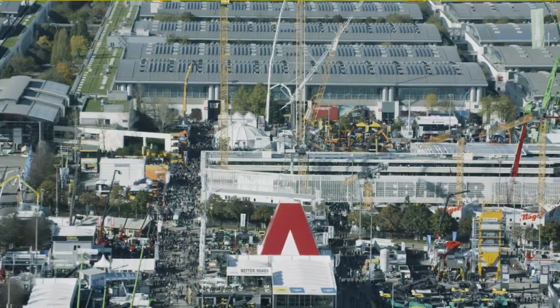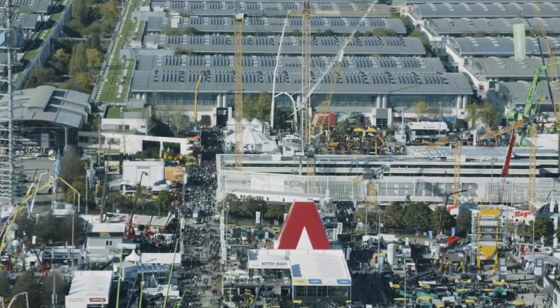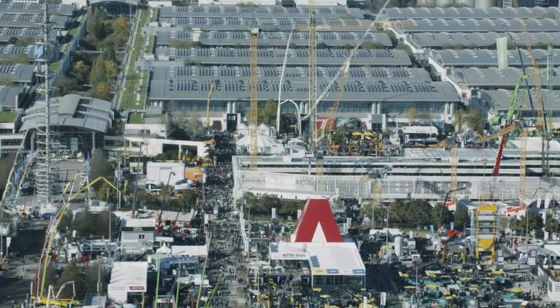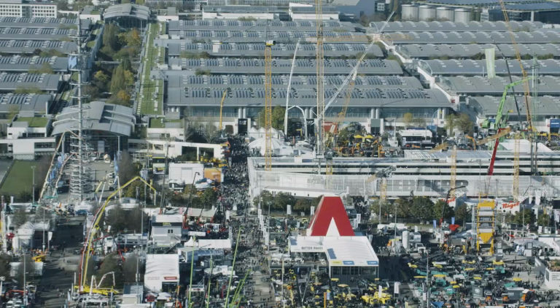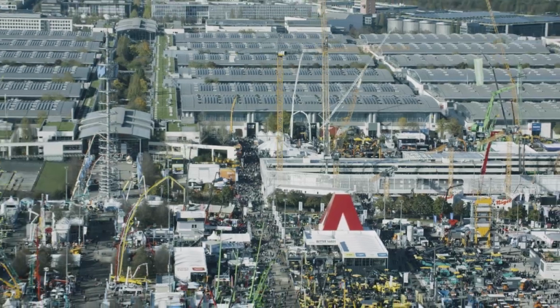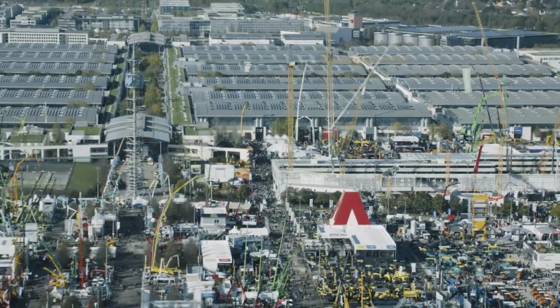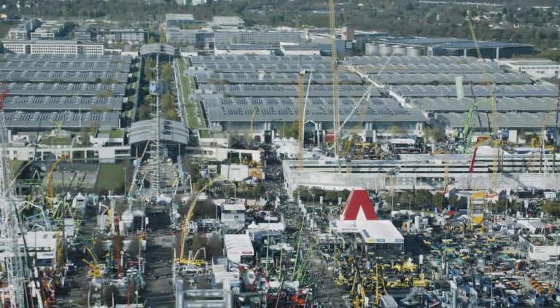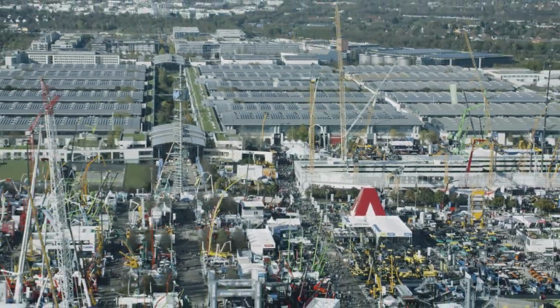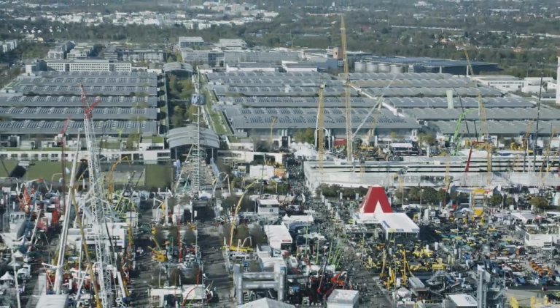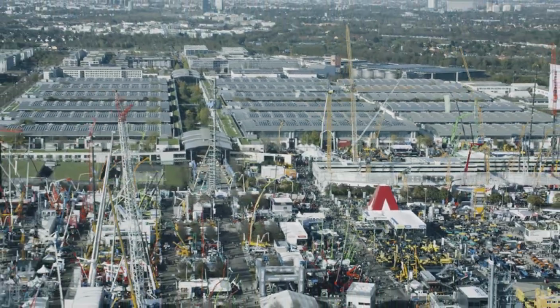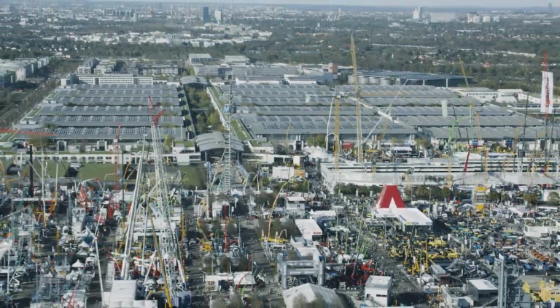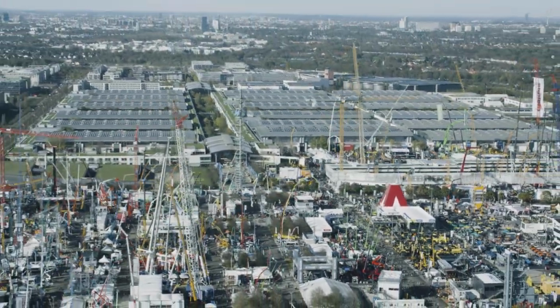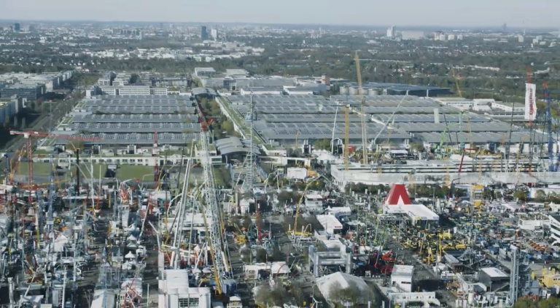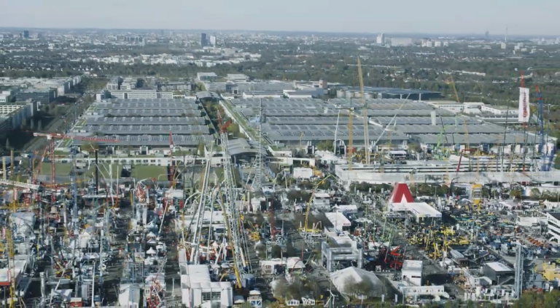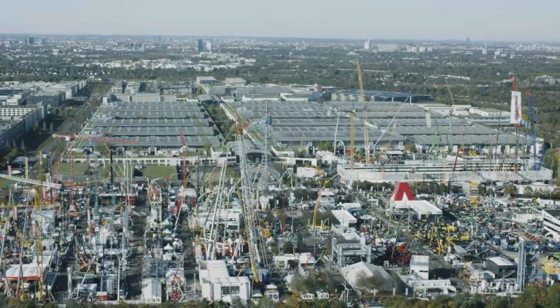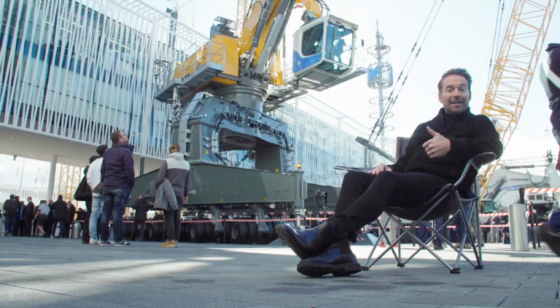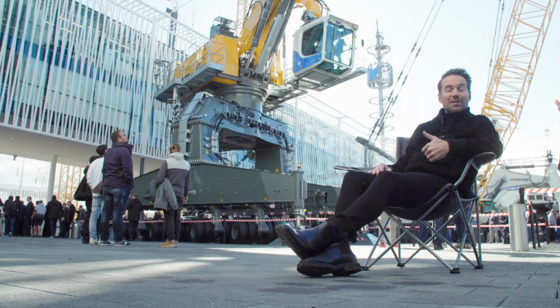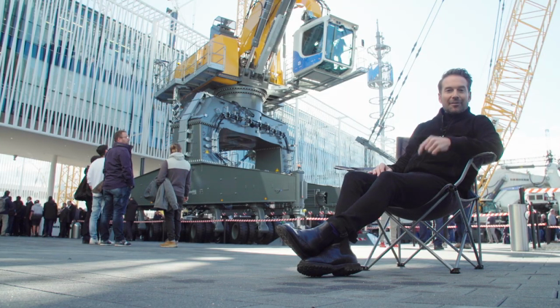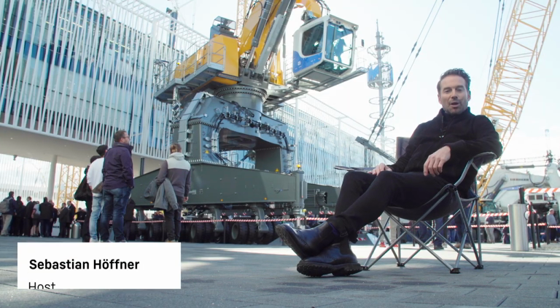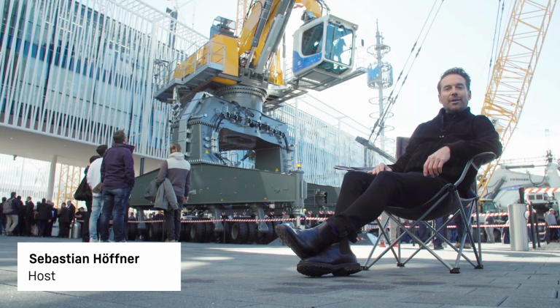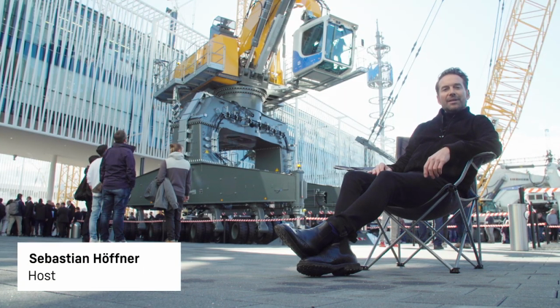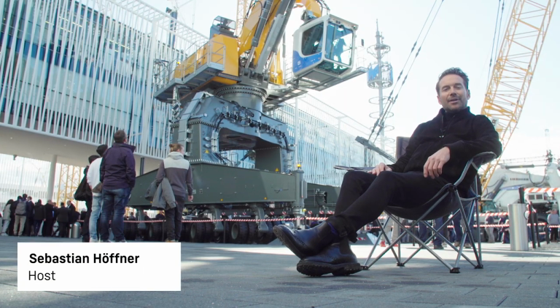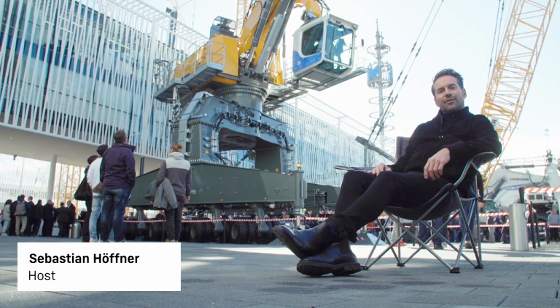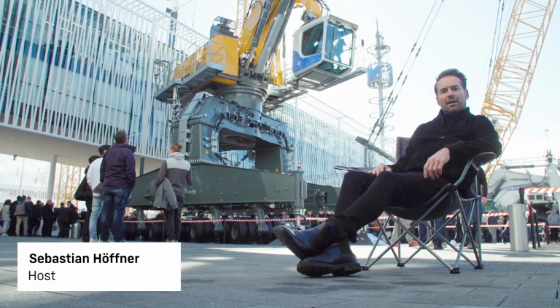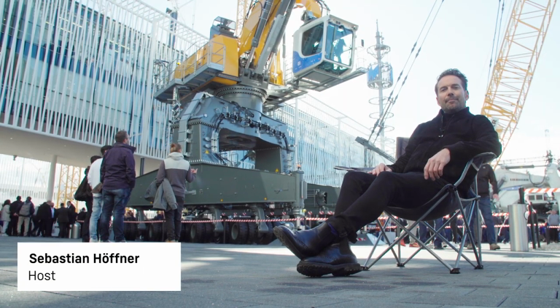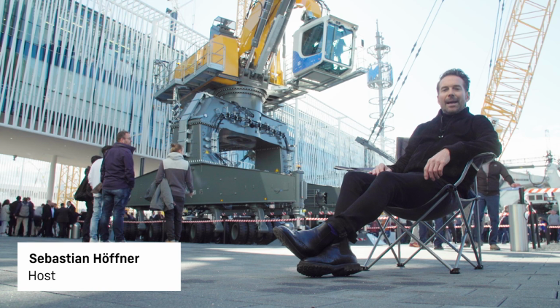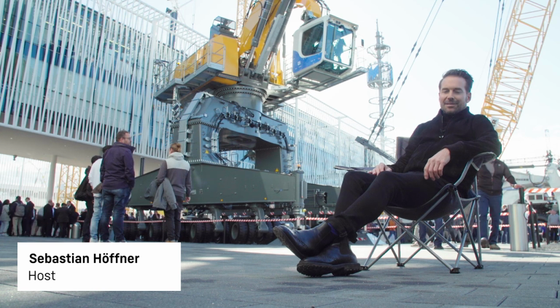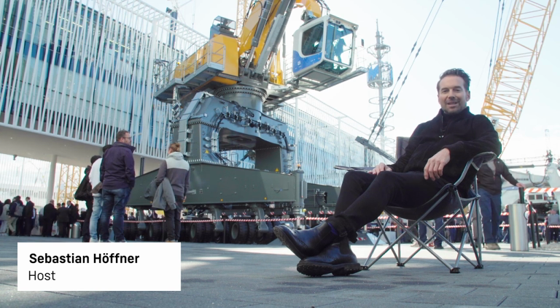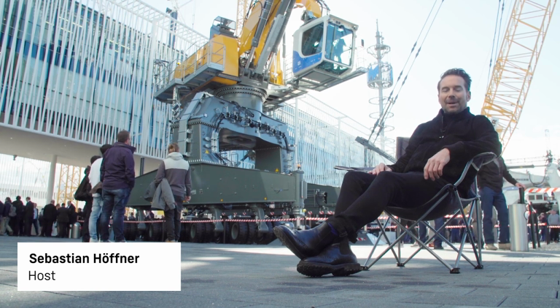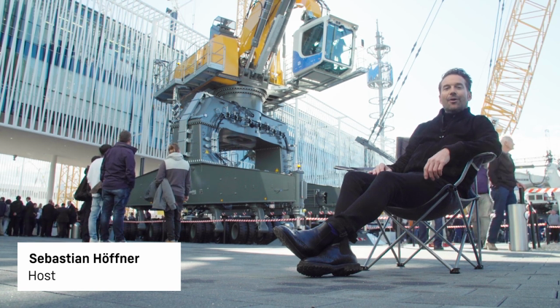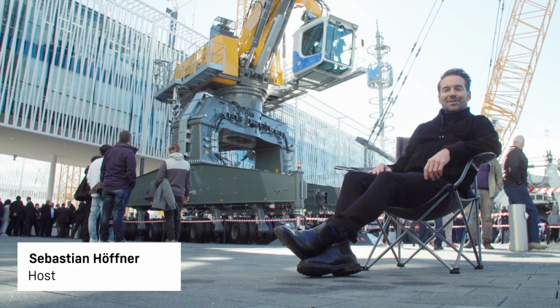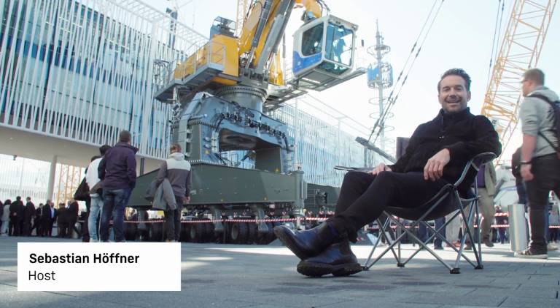That was day two of our Liebherr Bauma video magazine. It's well worth checking in again tomorrow — we'll invite you to go shopping and show you a power bank with a difference. Don't miss On Your Site here at Liebherr.